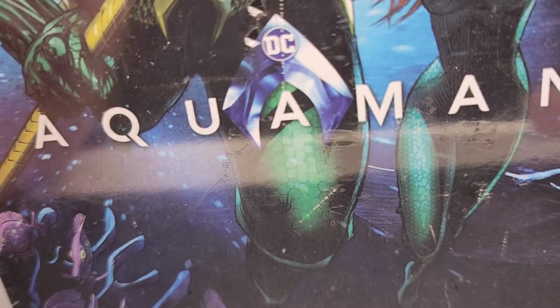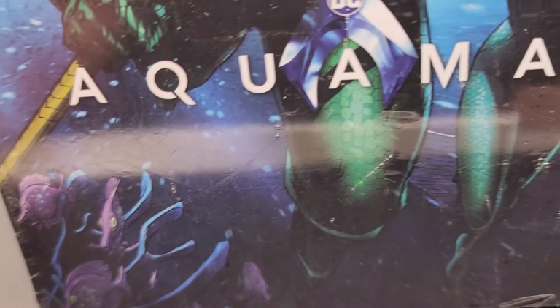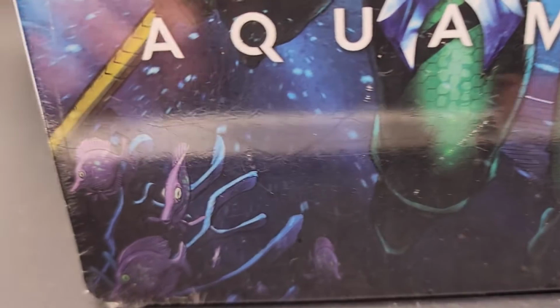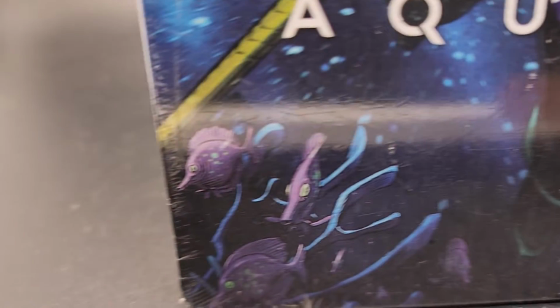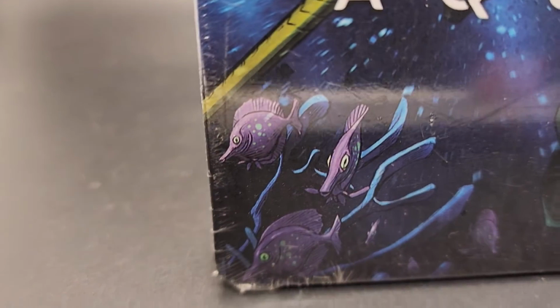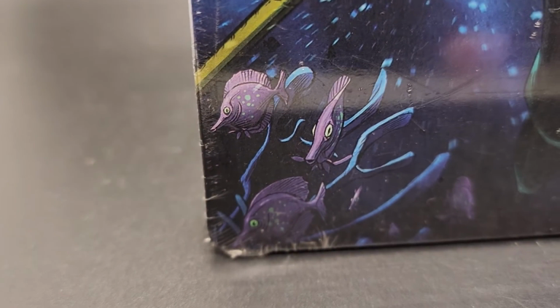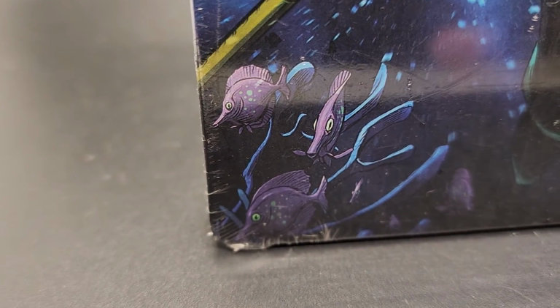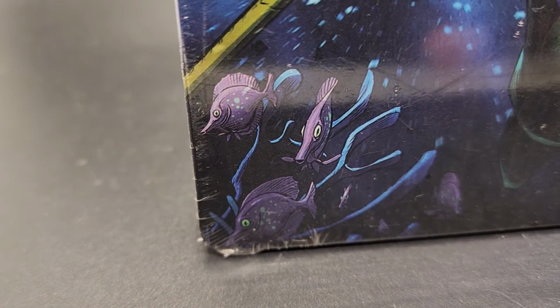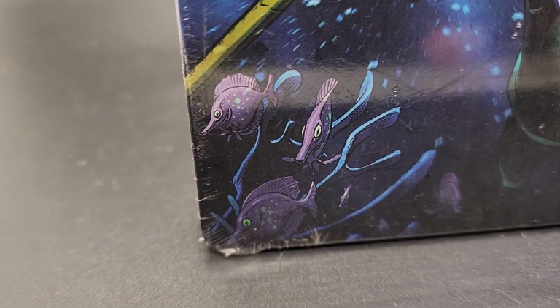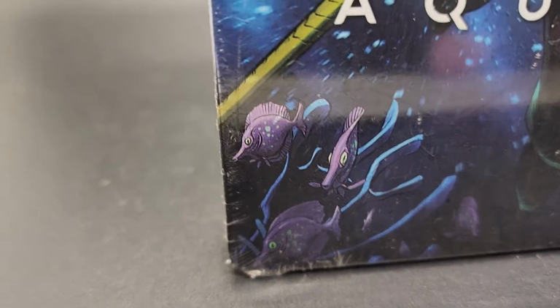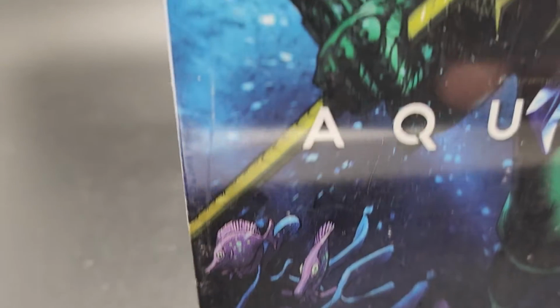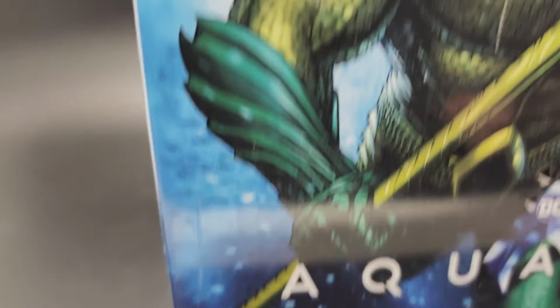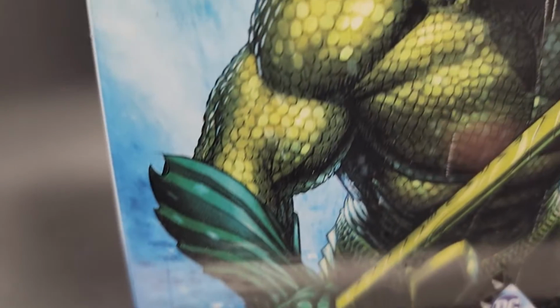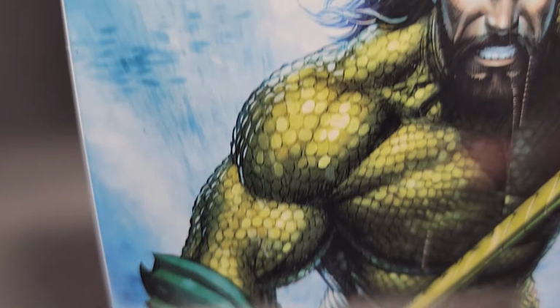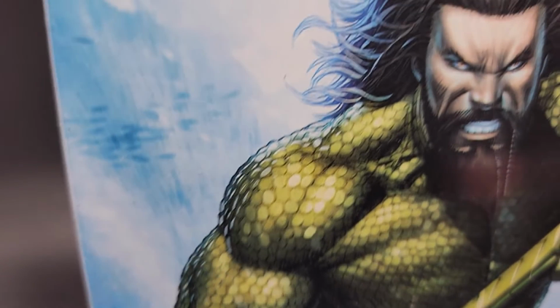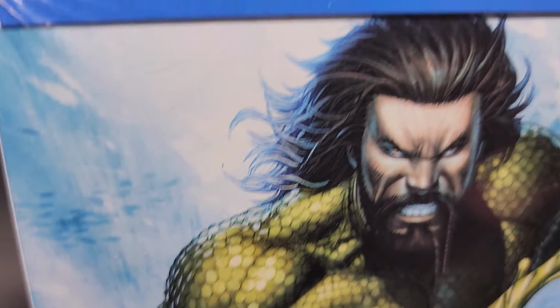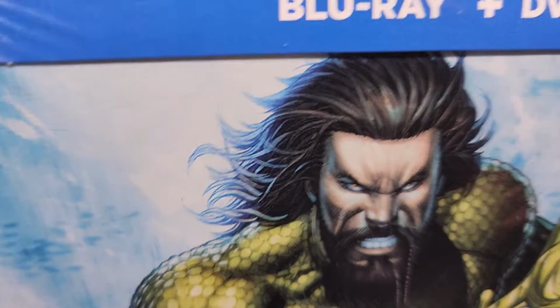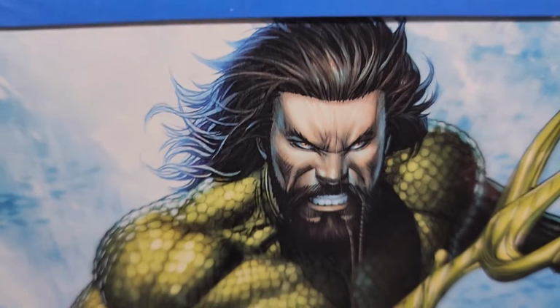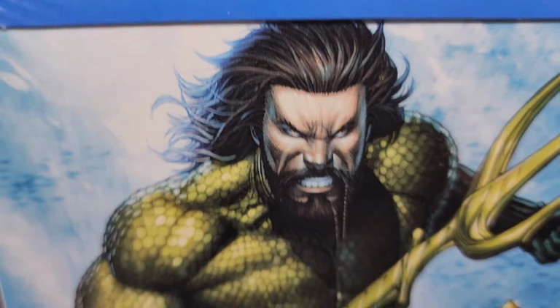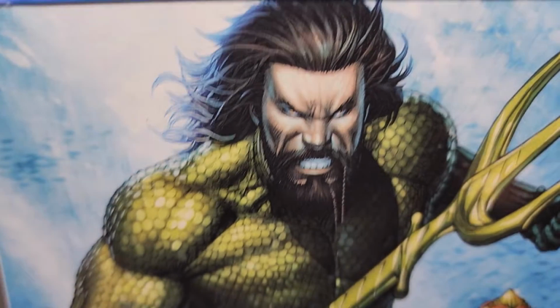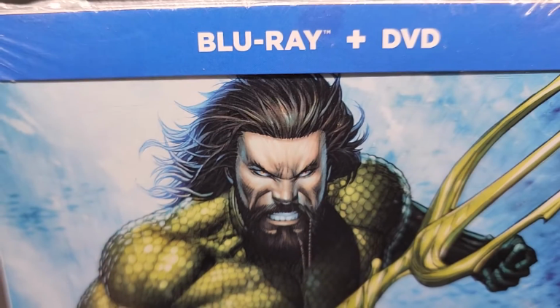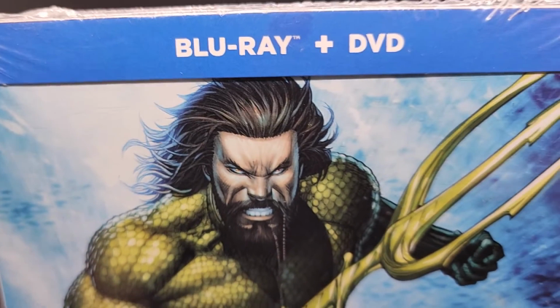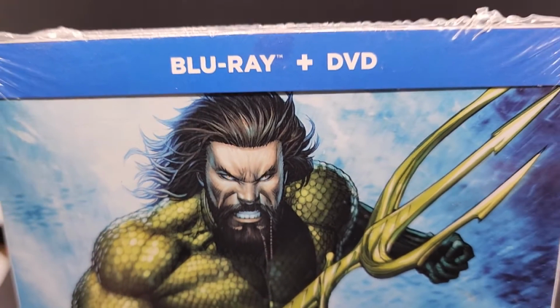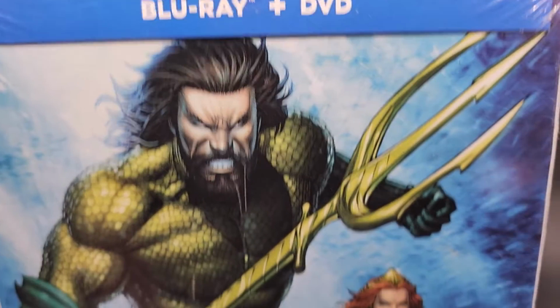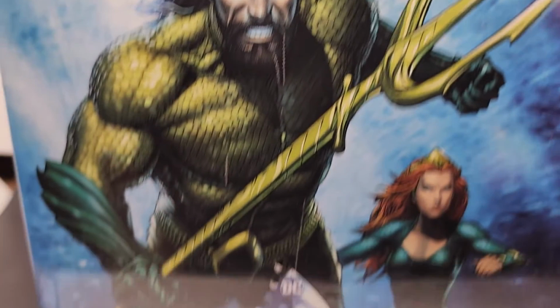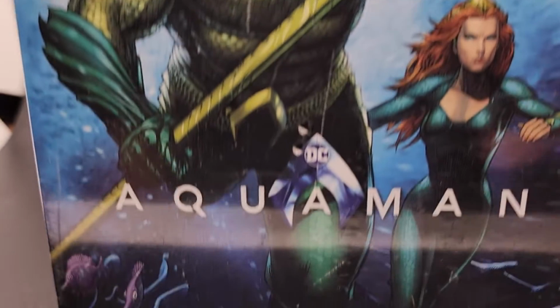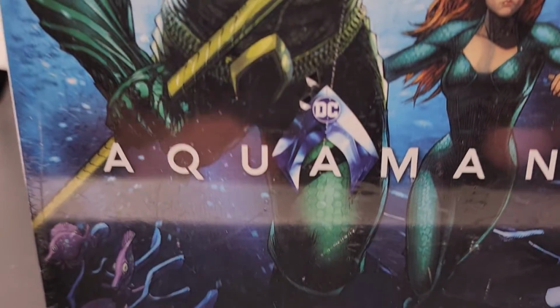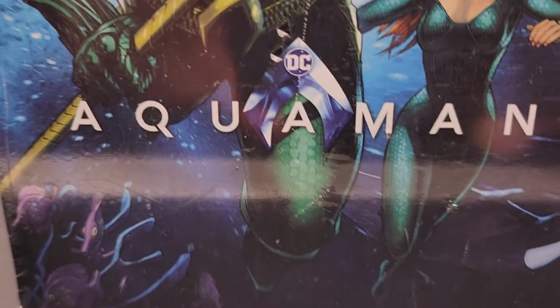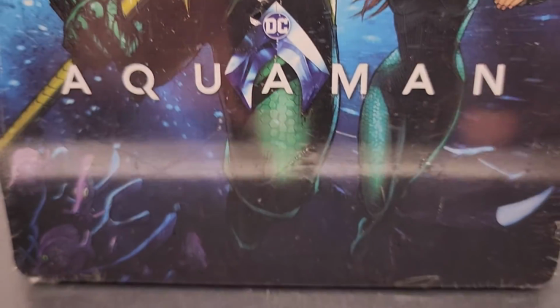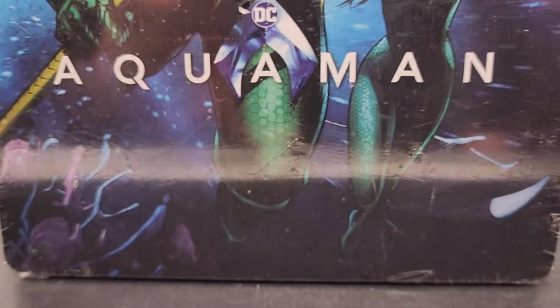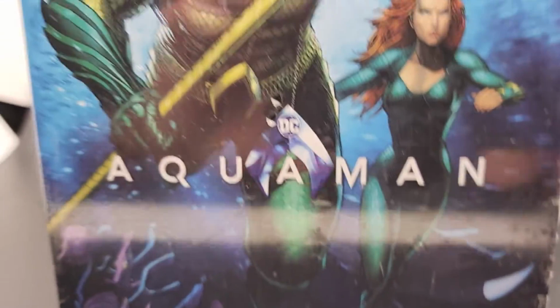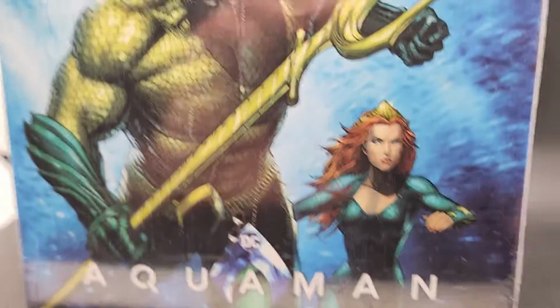When you buy from us, you're going to see exactly what you're going to get. This is the exact steelbook you're going to get. We're going to pack it nice and secure — first it goes into a polymailer, then it gets bubble wrapped, then it gets put in a brand new sturdy box that we buy just for these things.